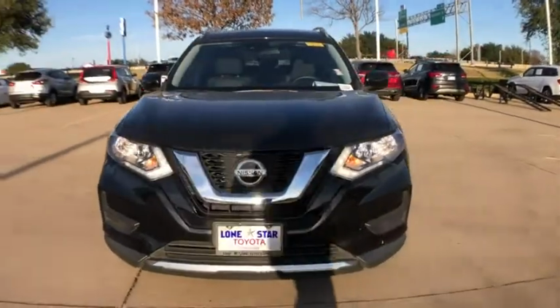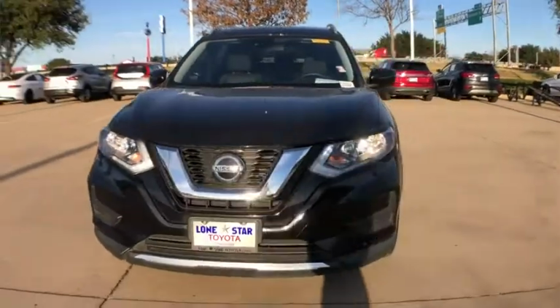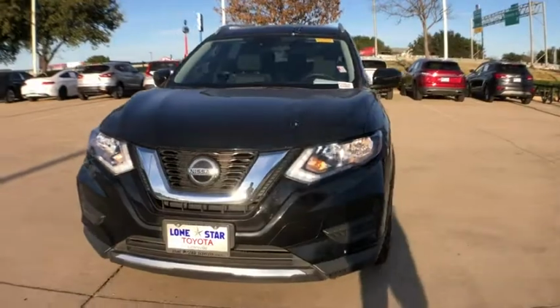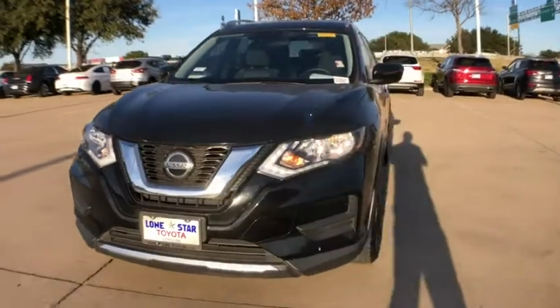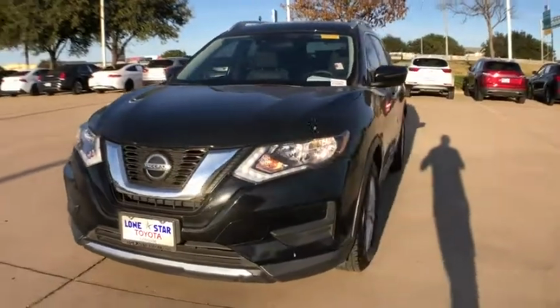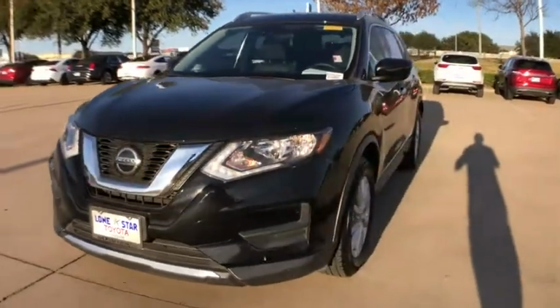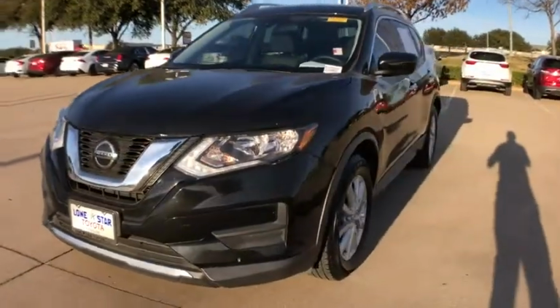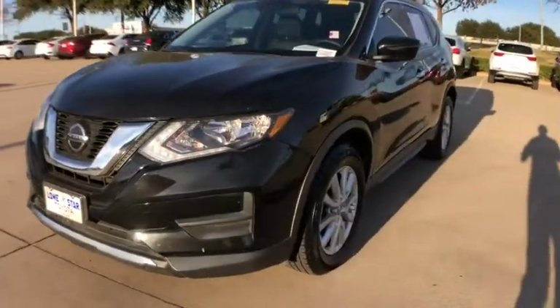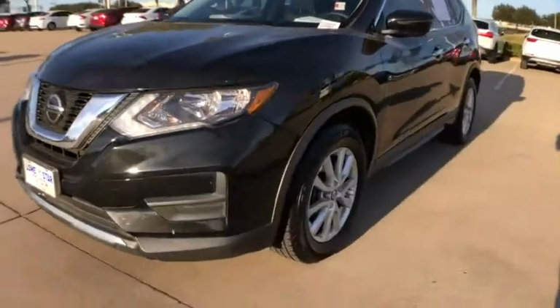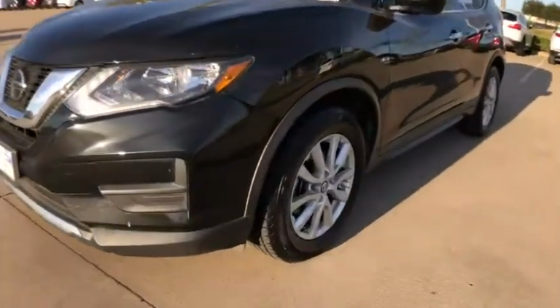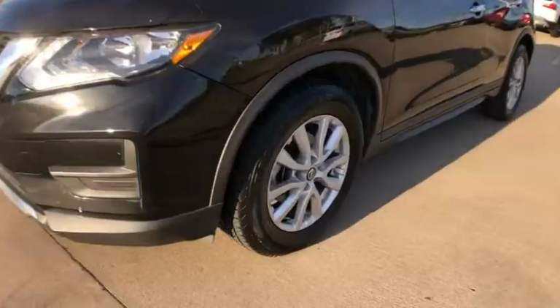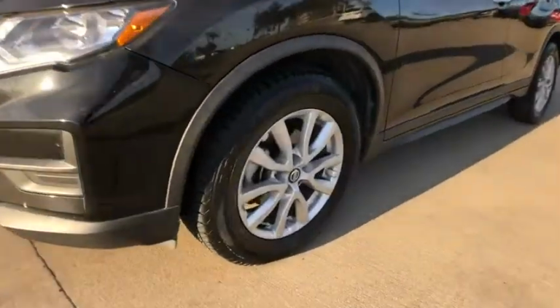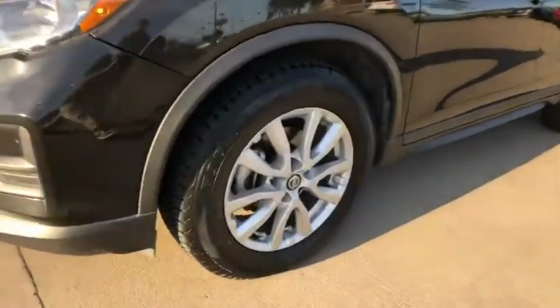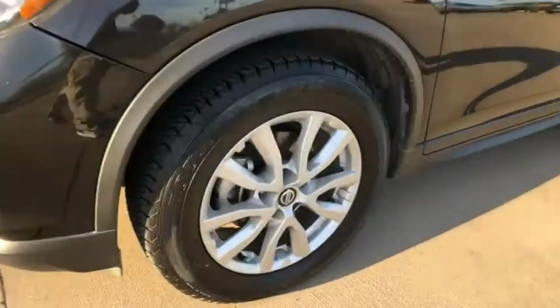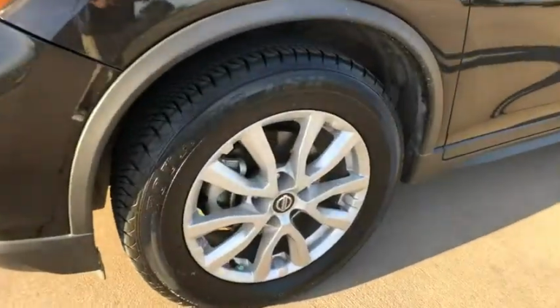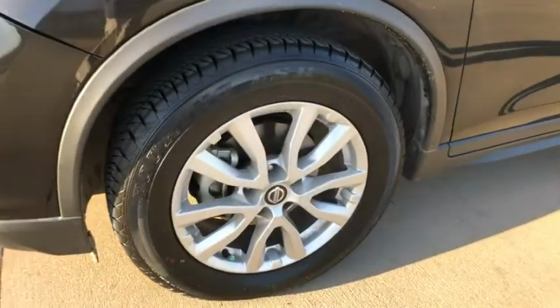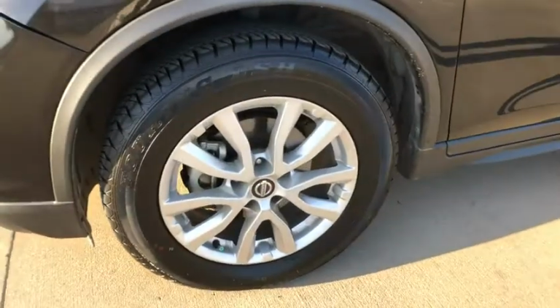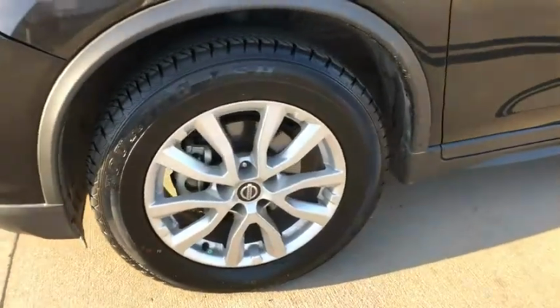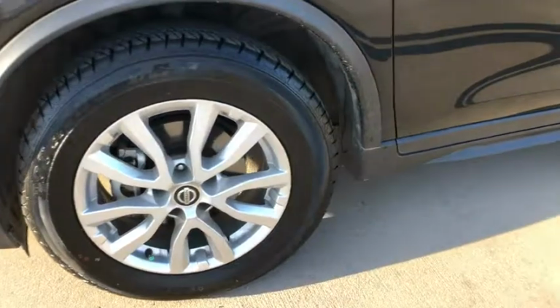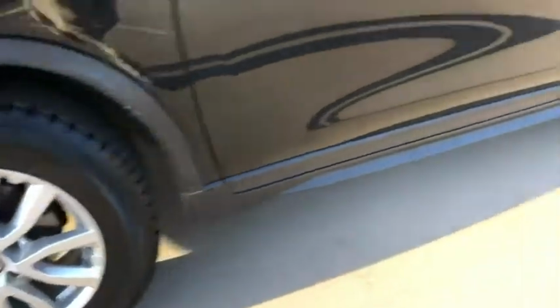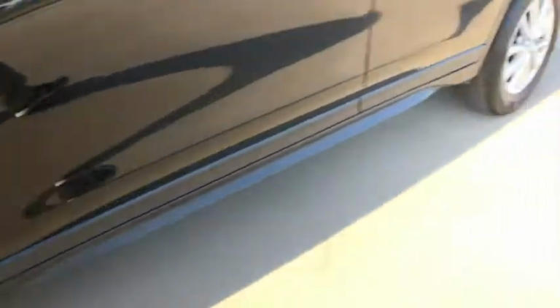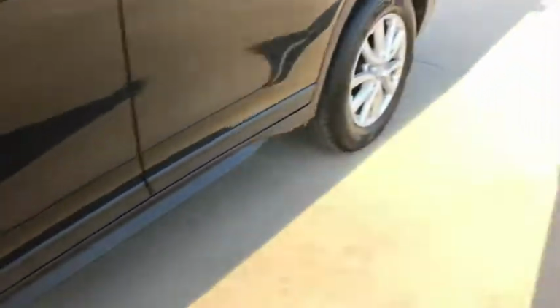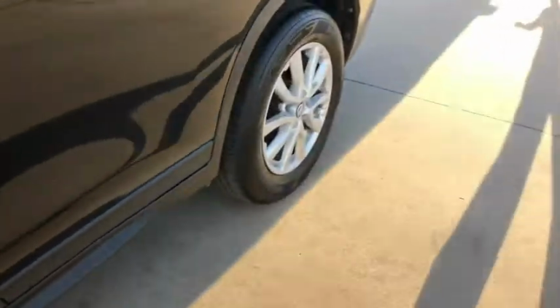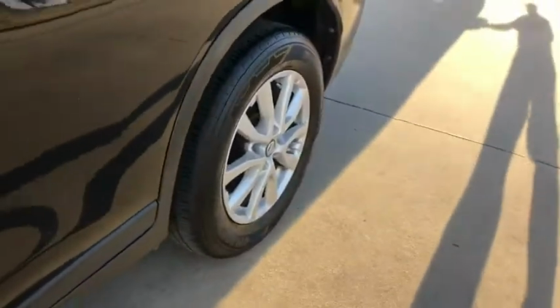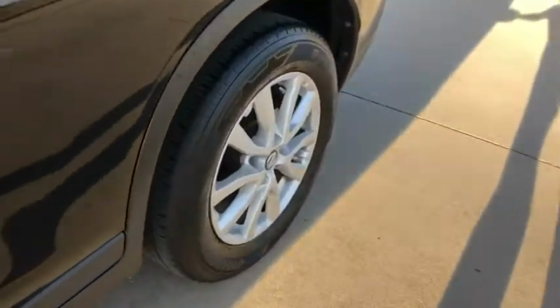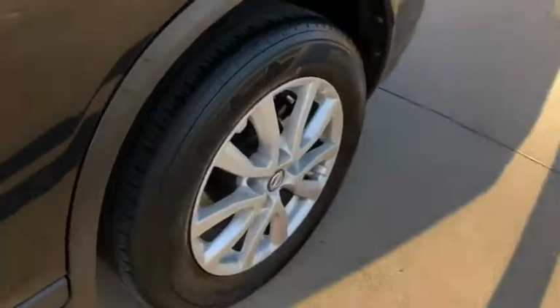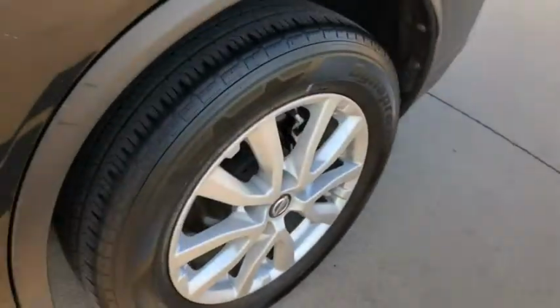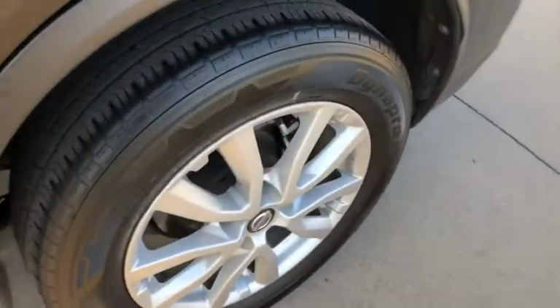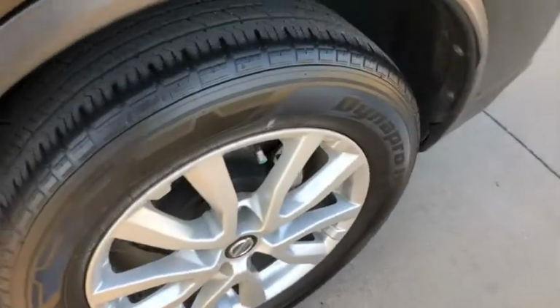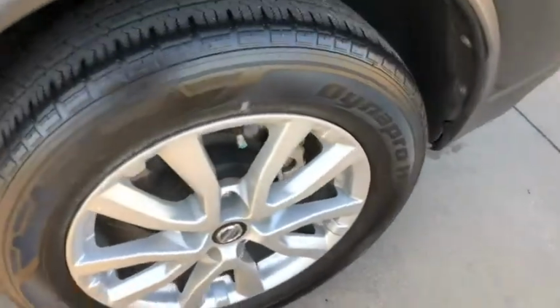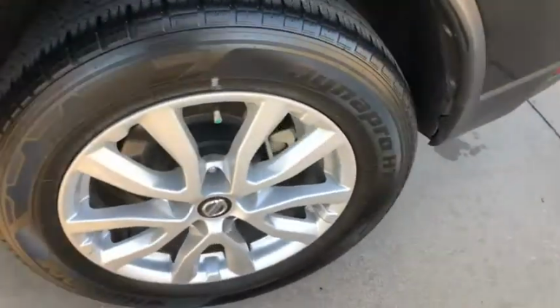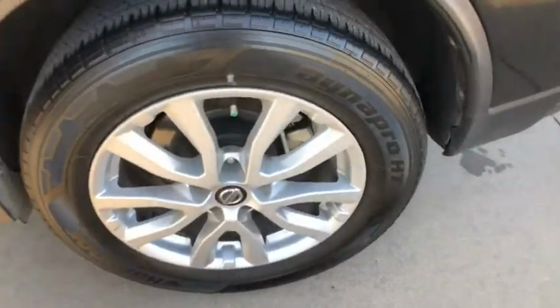power liftgate, dual airbags, alloy wheels, power steering, four-wheel disc brakes, center armrest, electronic stability control, CD player, power windows,